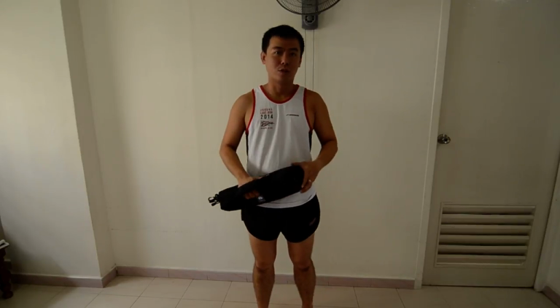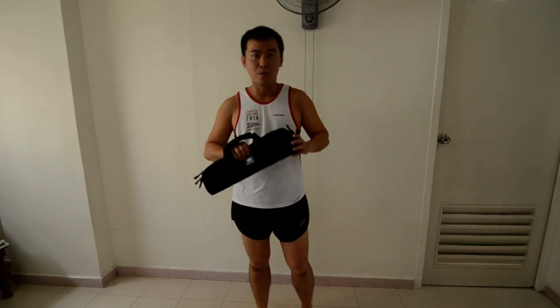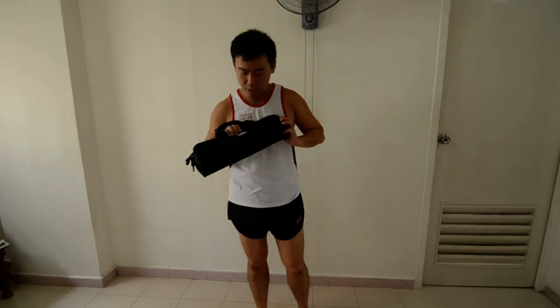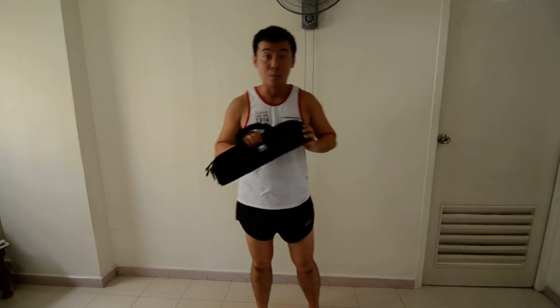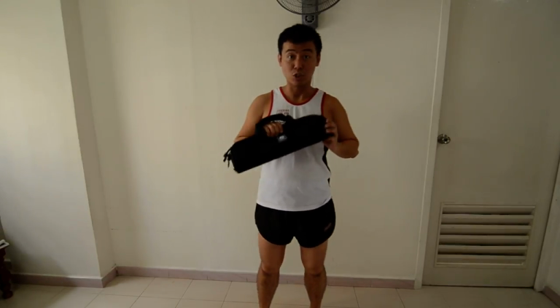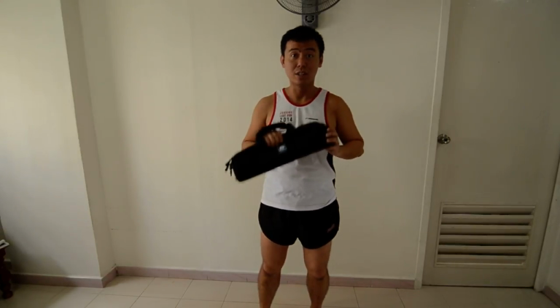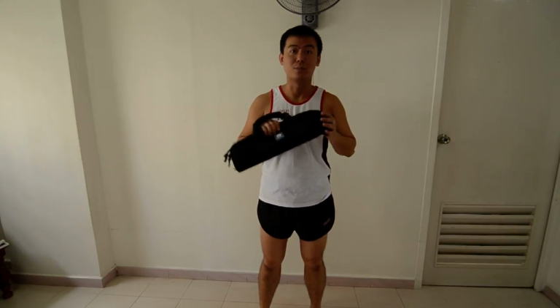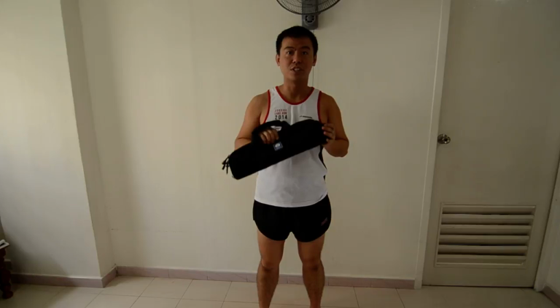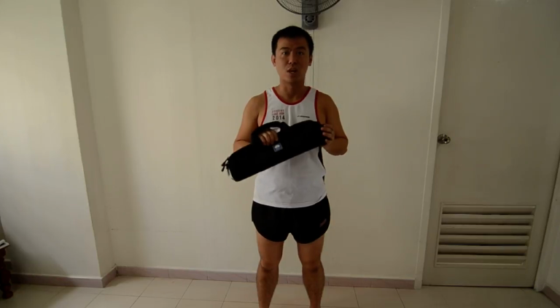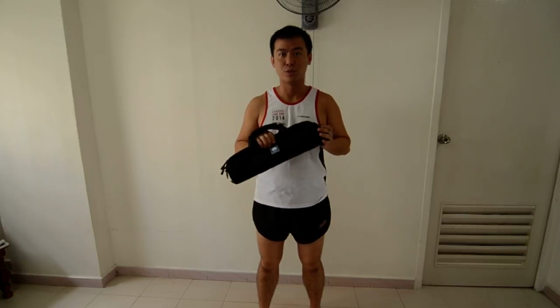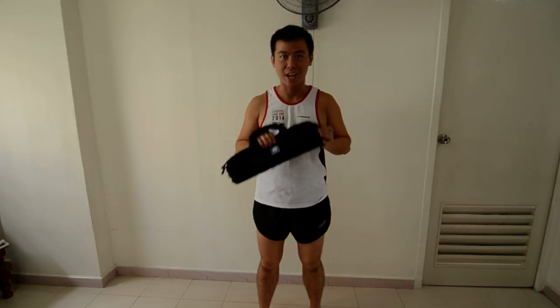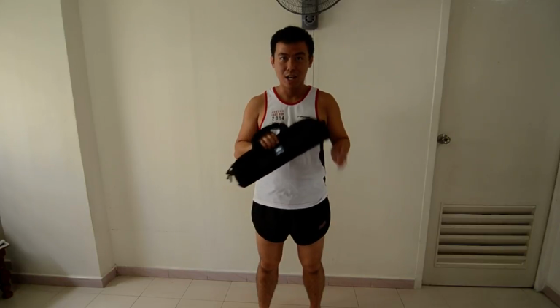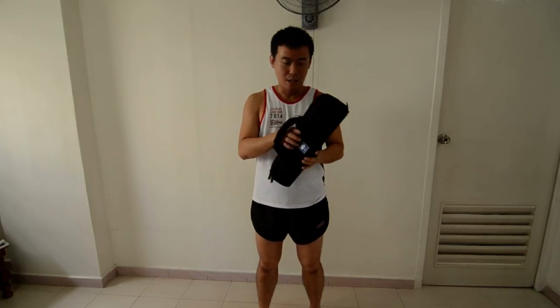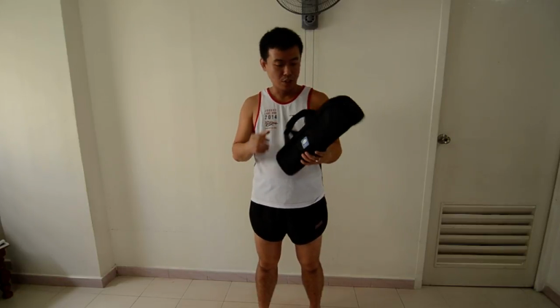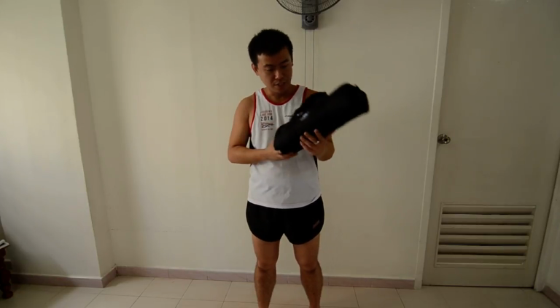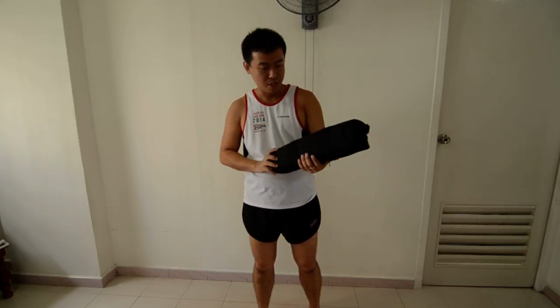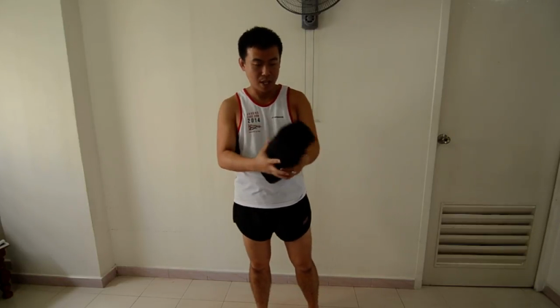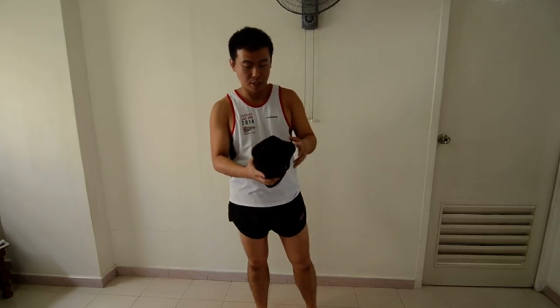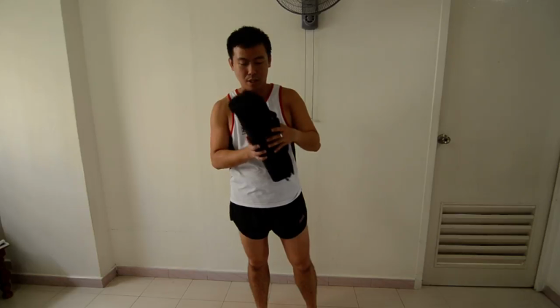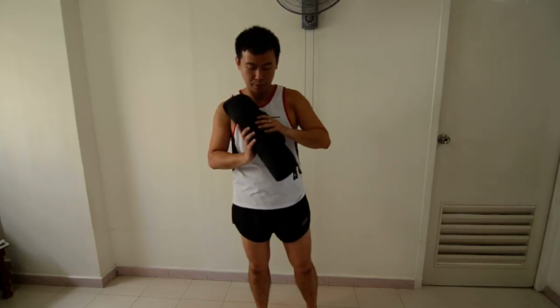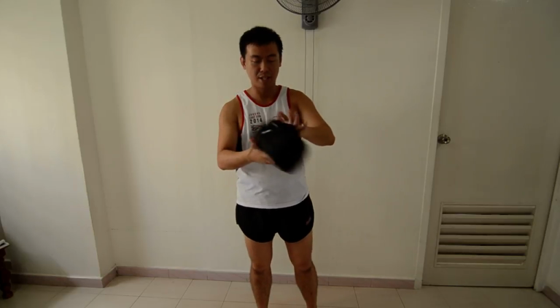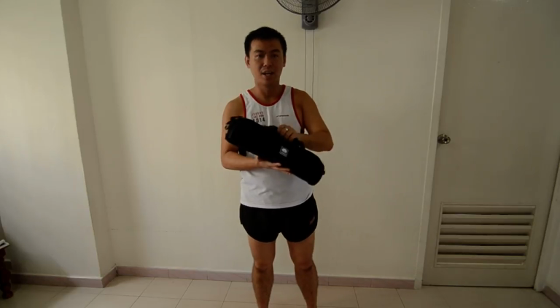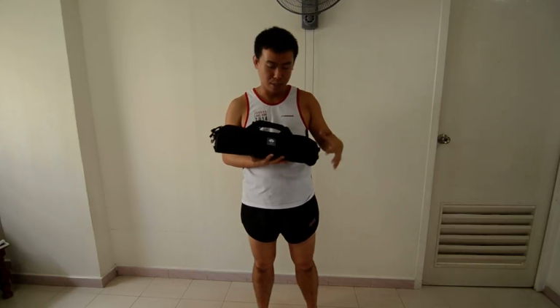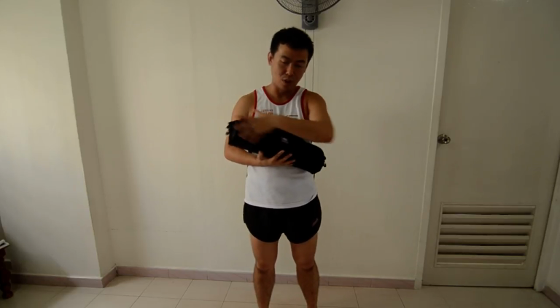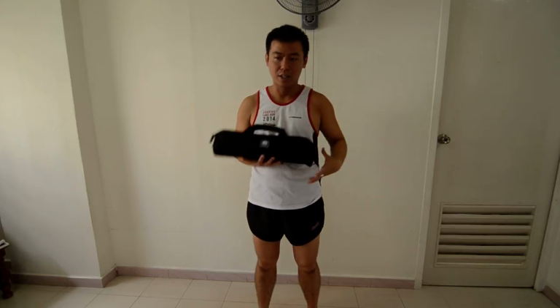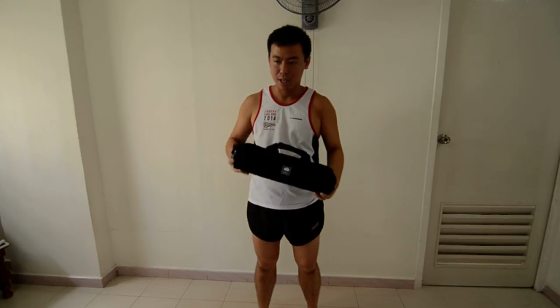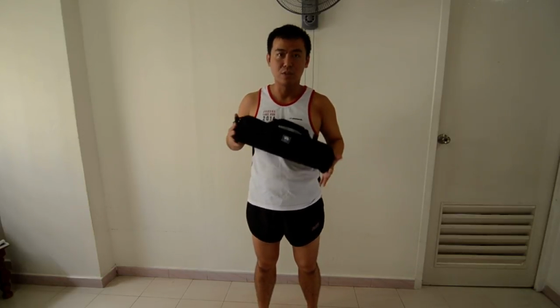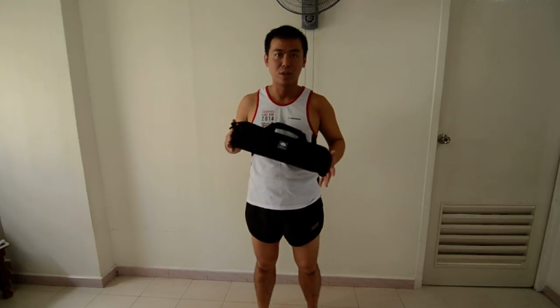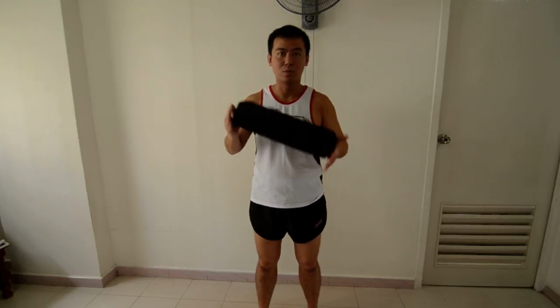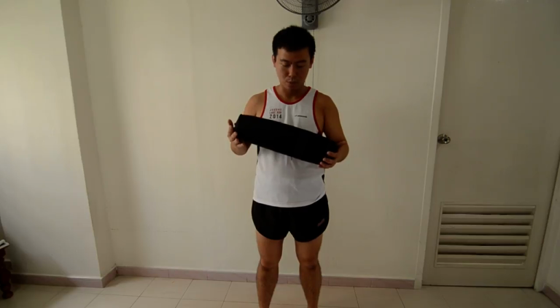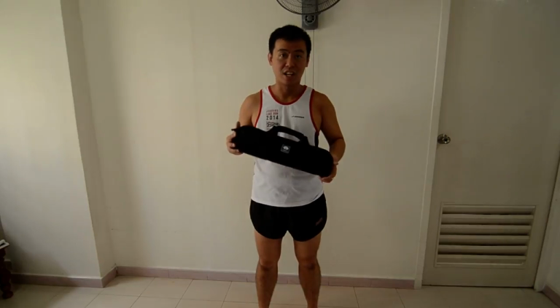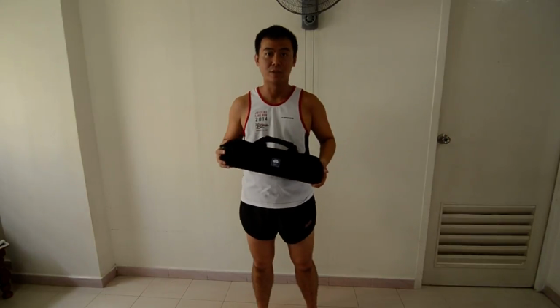Today I'm going to review this tripod from Seeret. The model number is T1004X. As you can see from the outside, it comes in a really handy bag. There was a box that came along with it as well, along with the warranty card and all that.